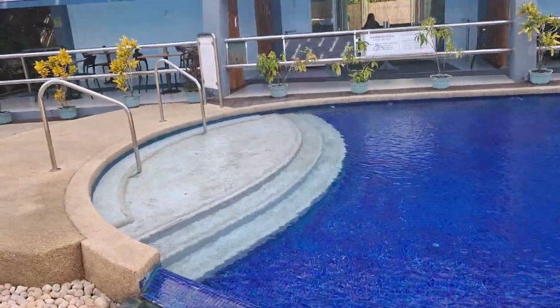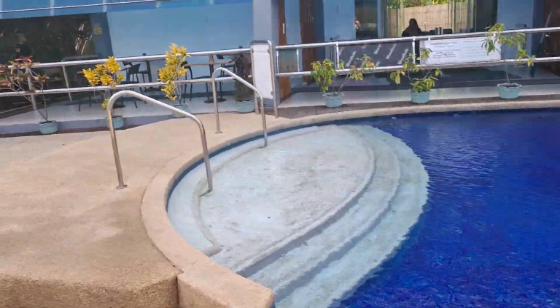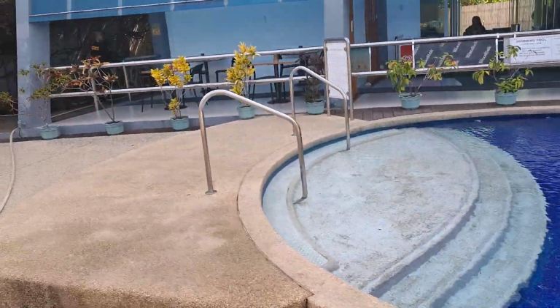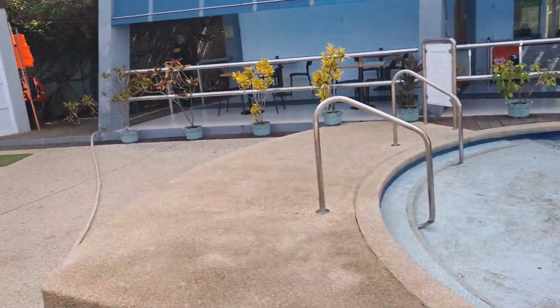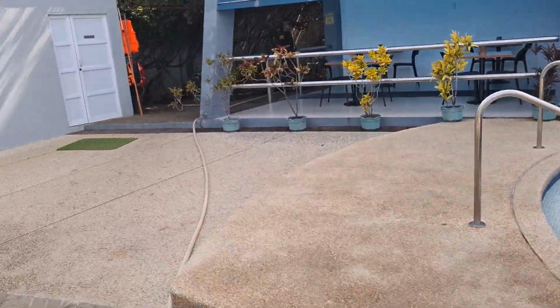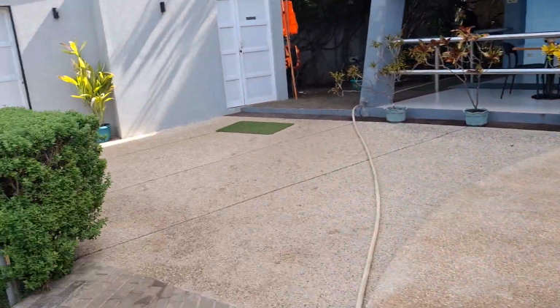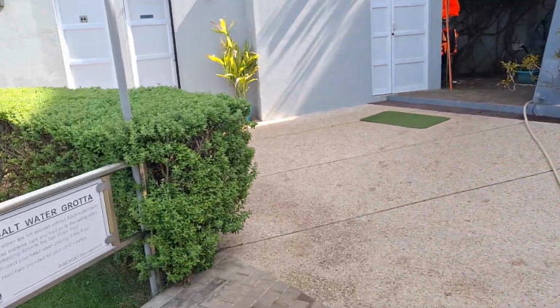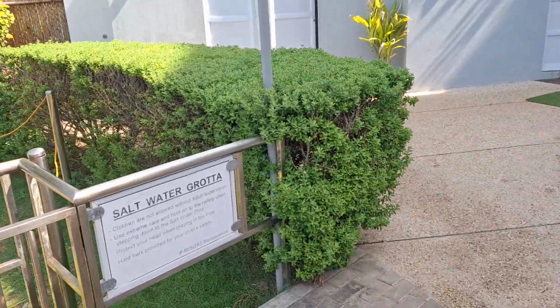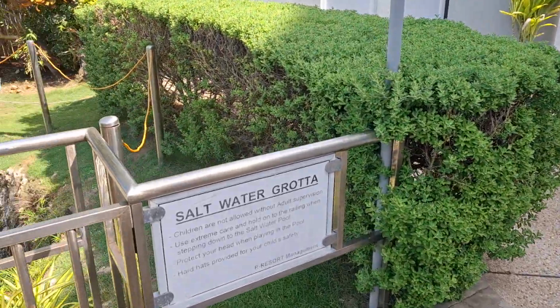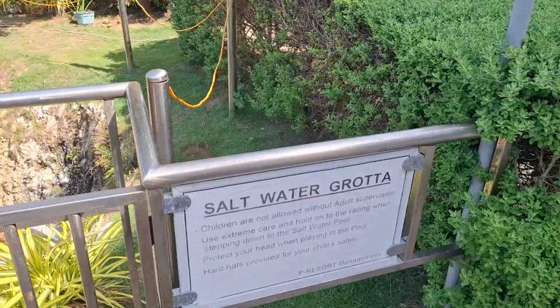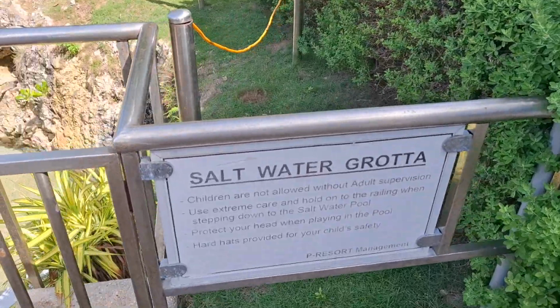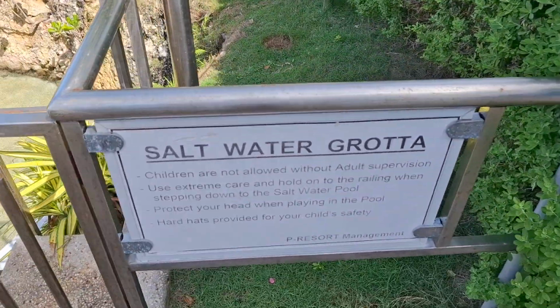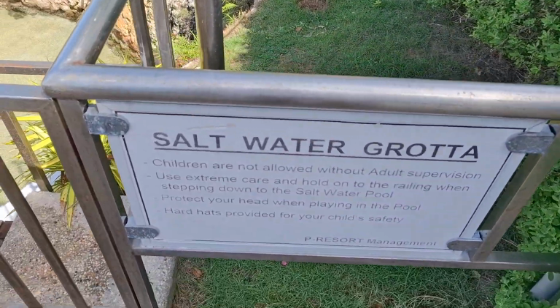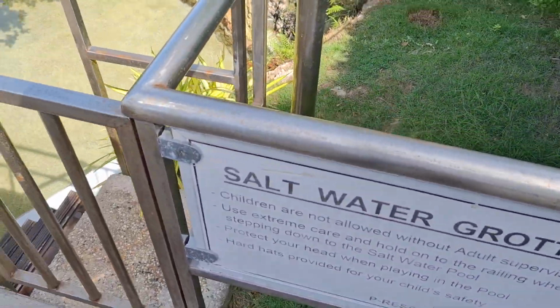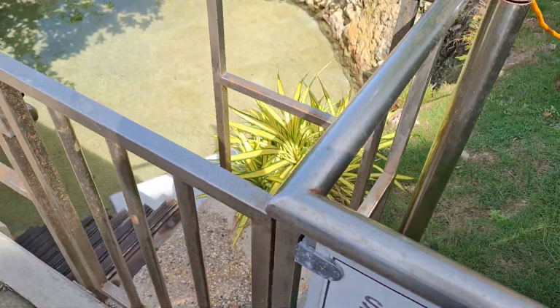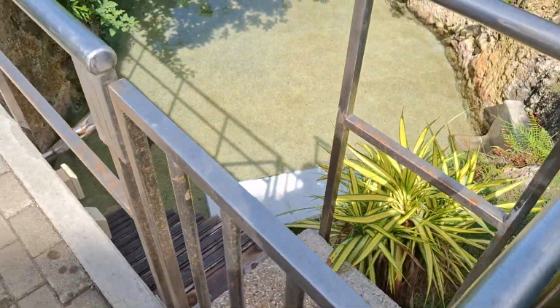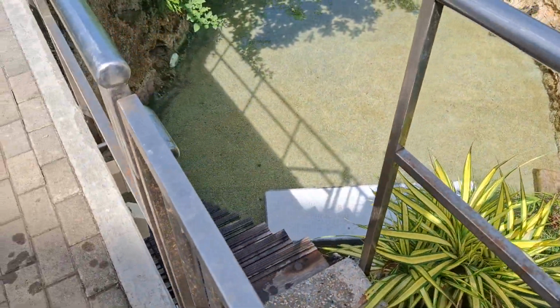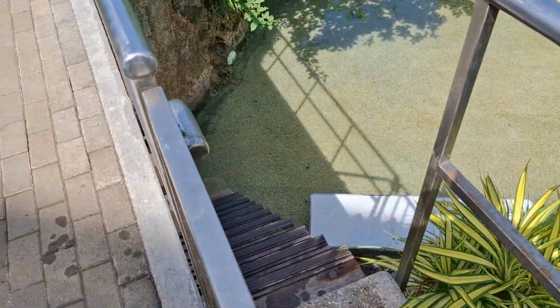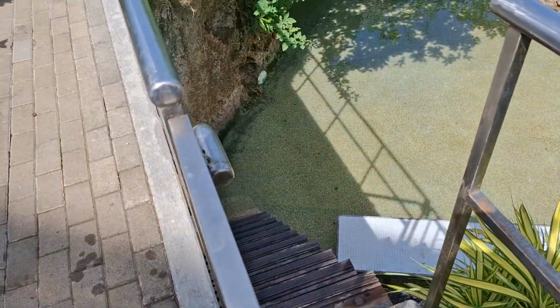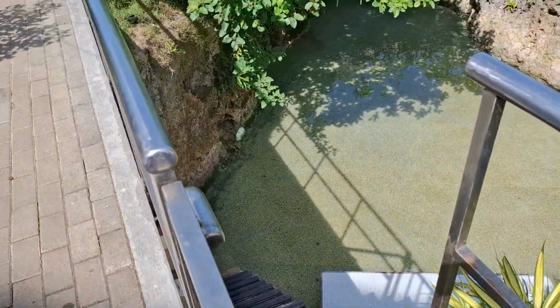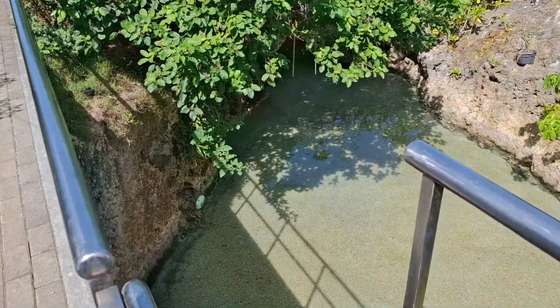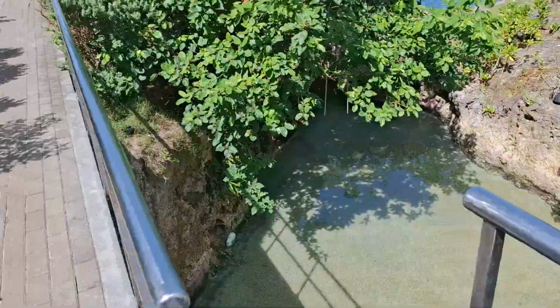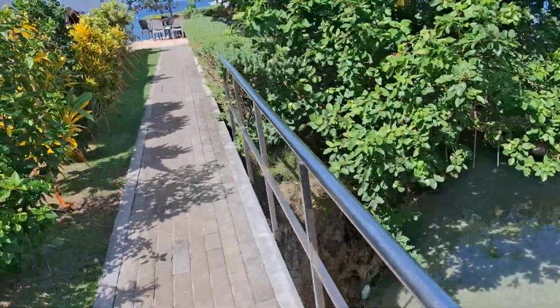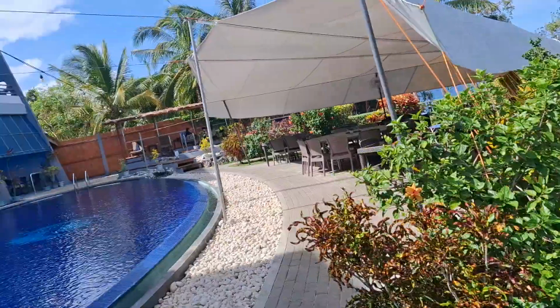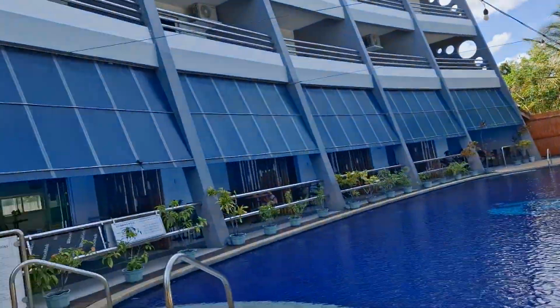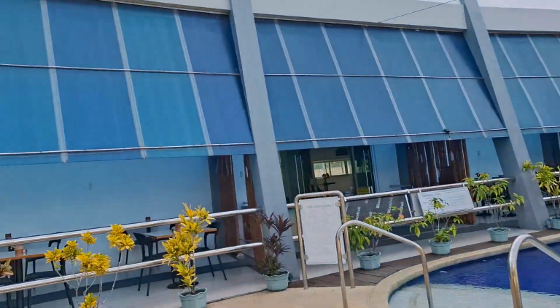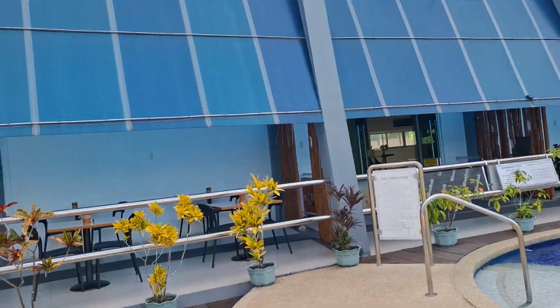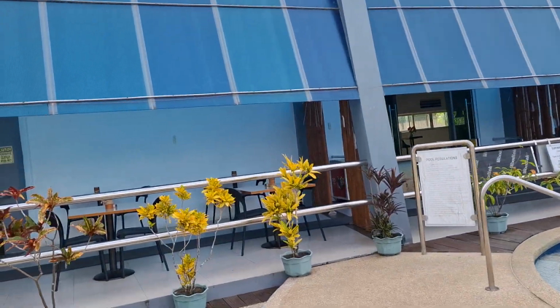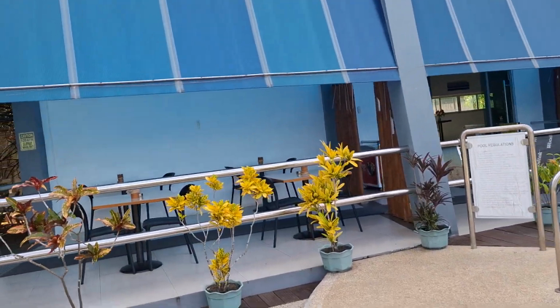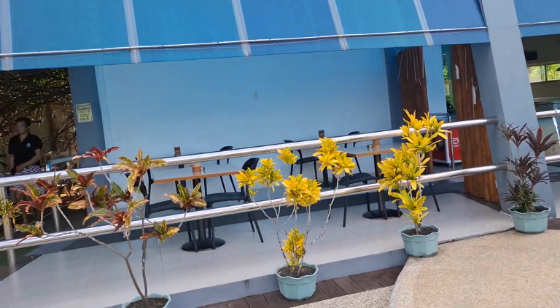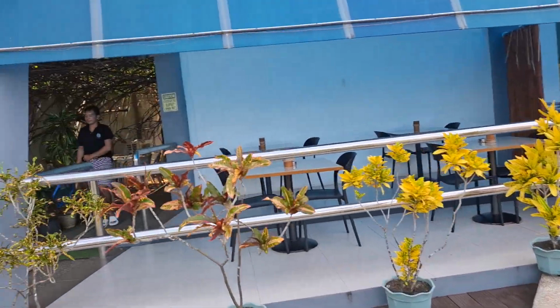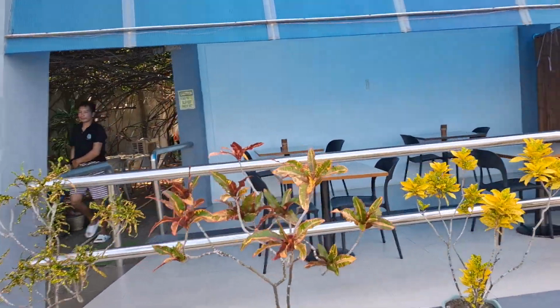Look at the signage we got here: 'Saltwater grotto — children not allowed without an adult.' Take a little stairway down there to the saltwater pool. But it's nice, it's real nice.